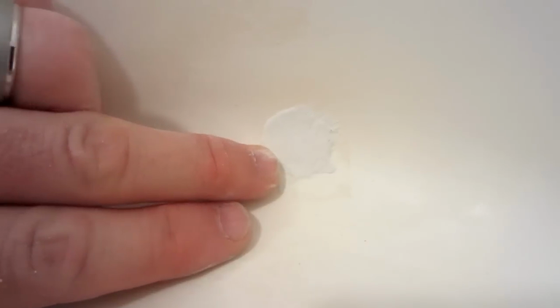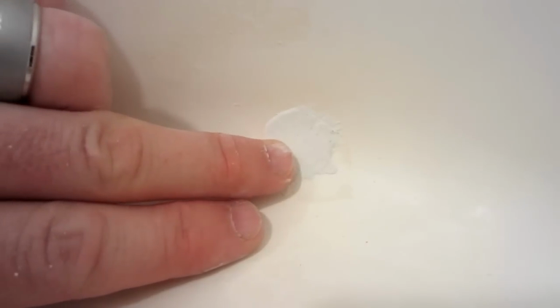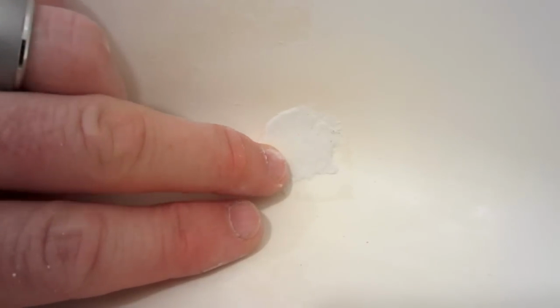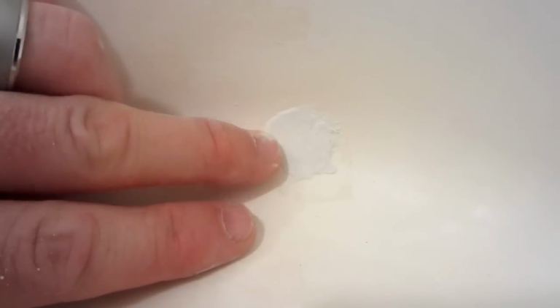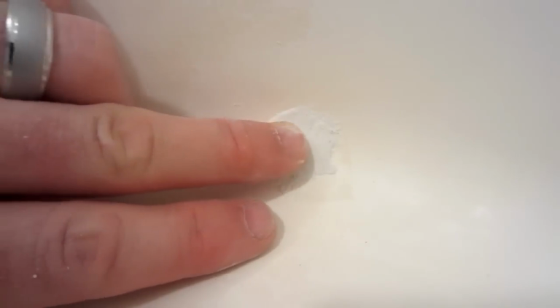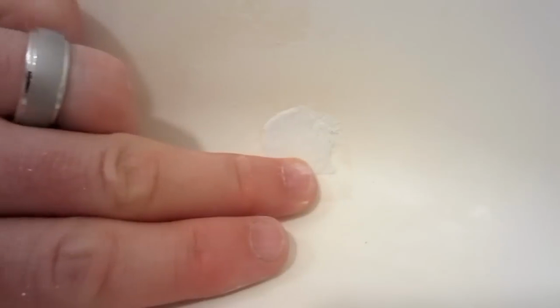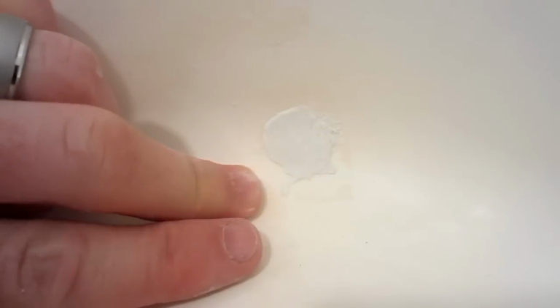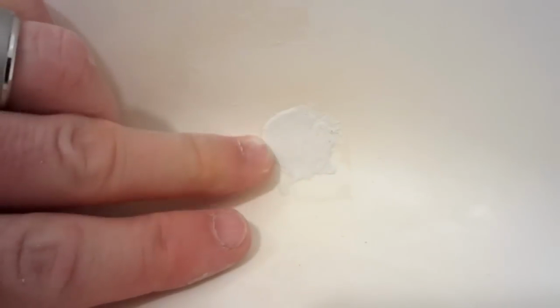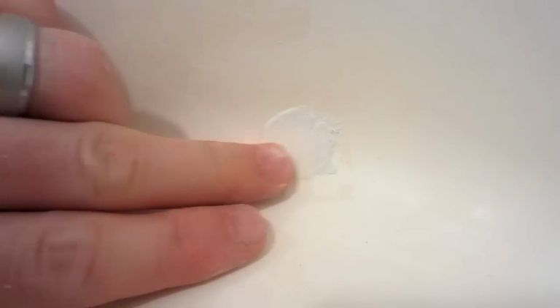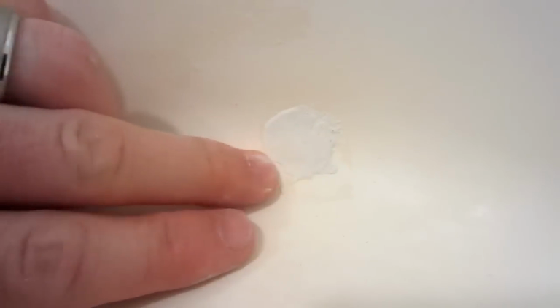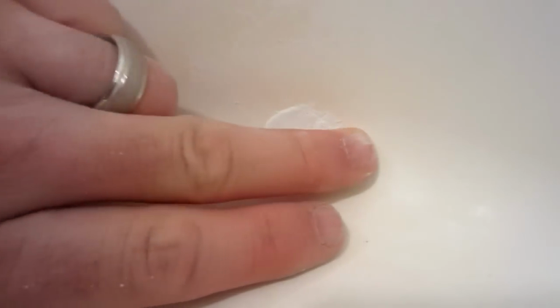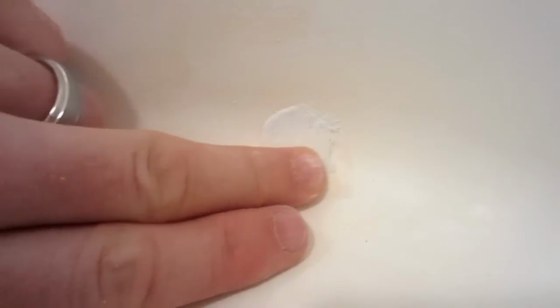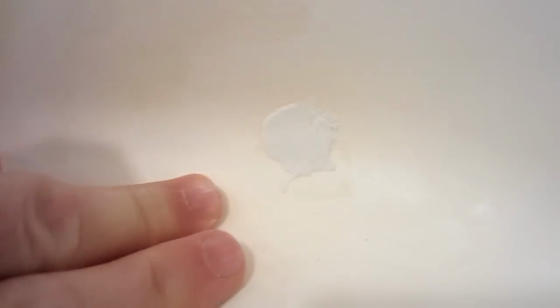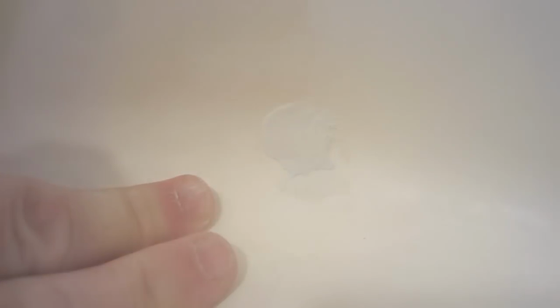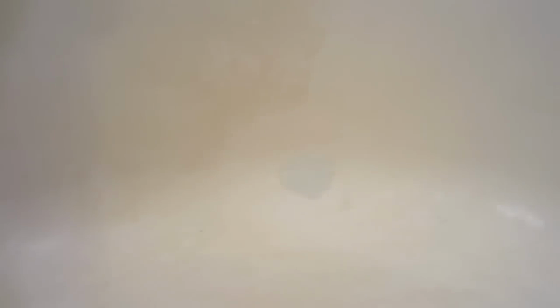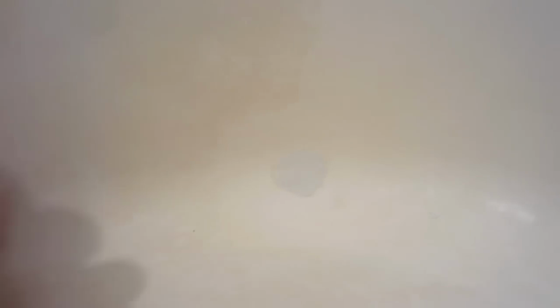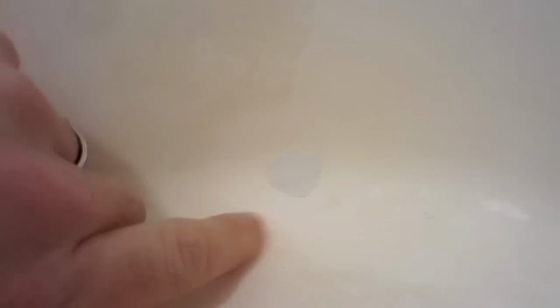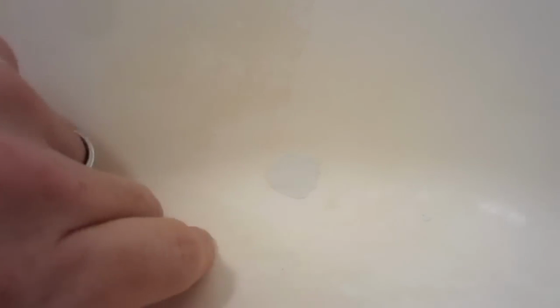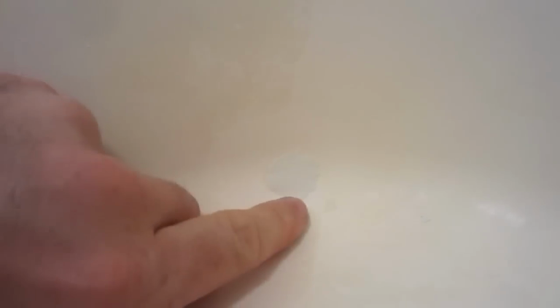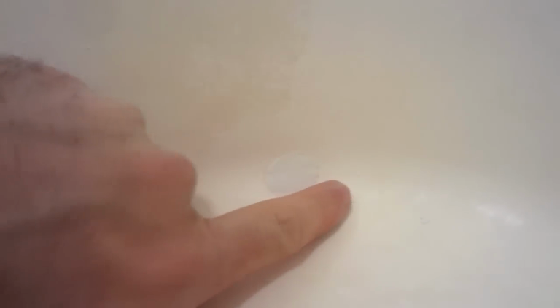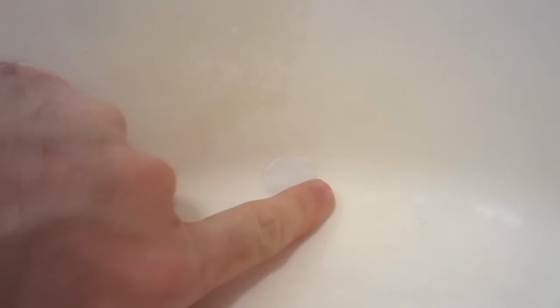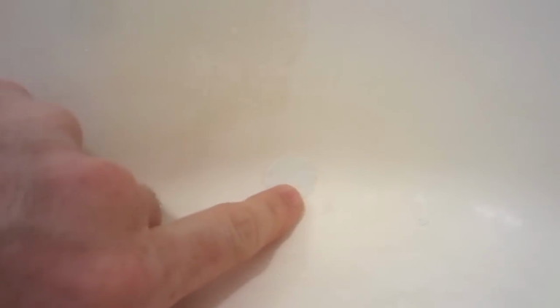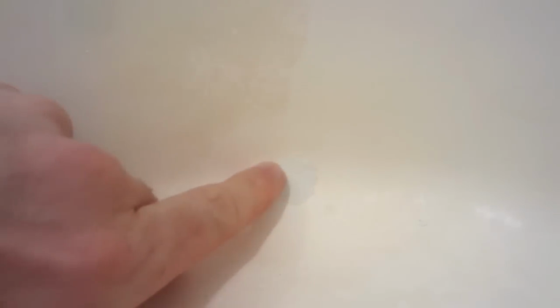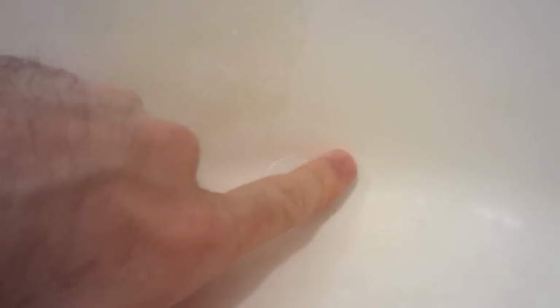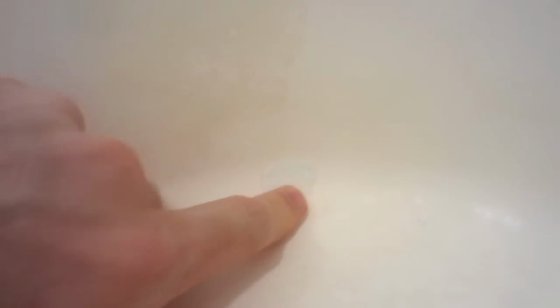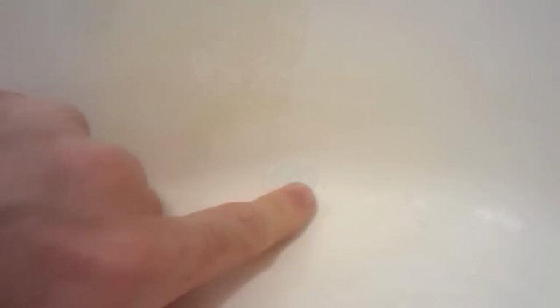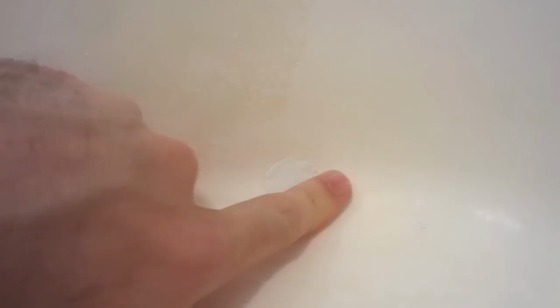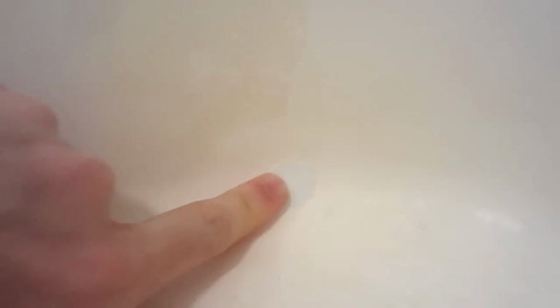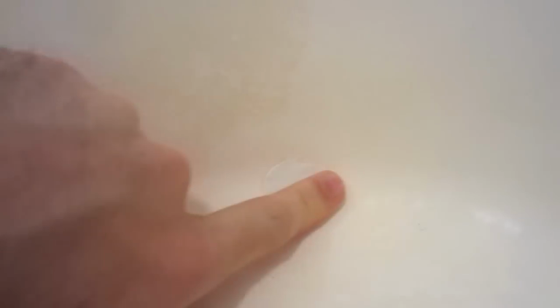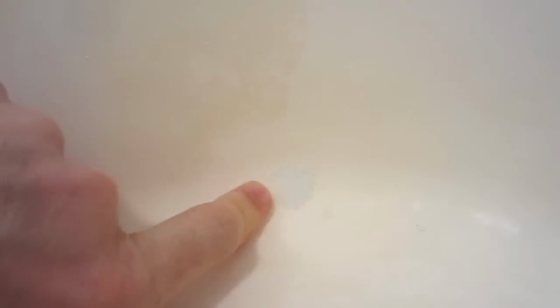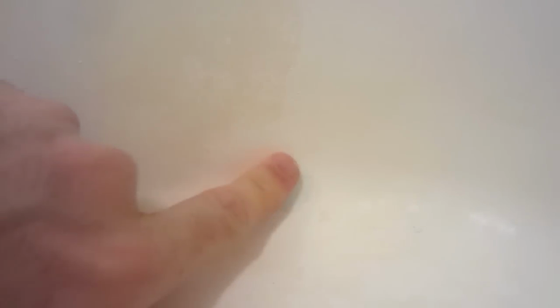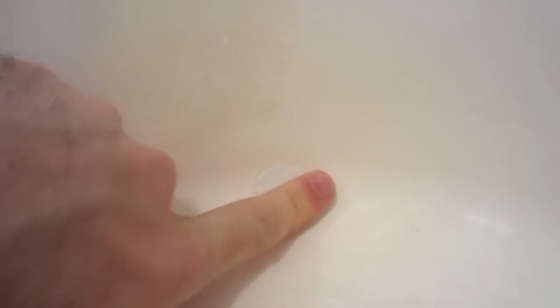Be prepared that hand sanding this will take a while. You have to do it over and over until it's smooth. Once you get it all sanded down, it's going to be very close and smooth across the surface as best you can.